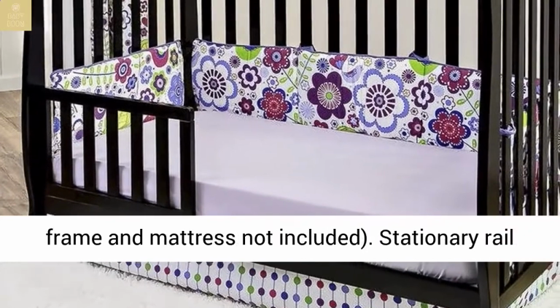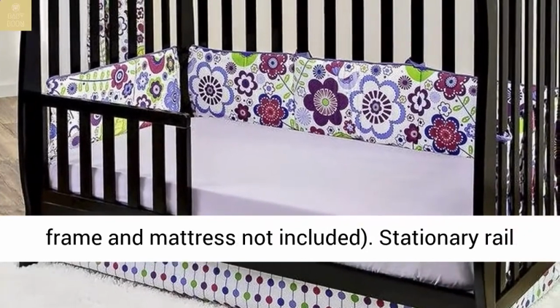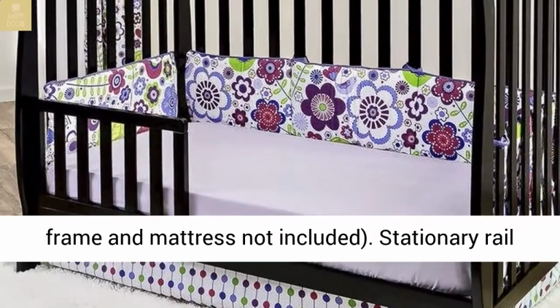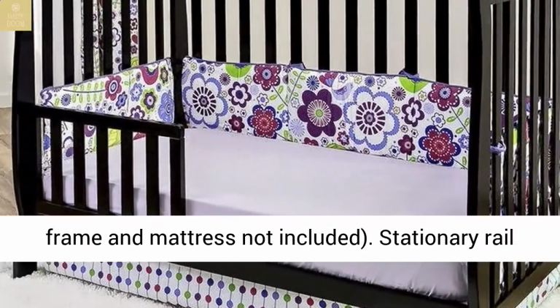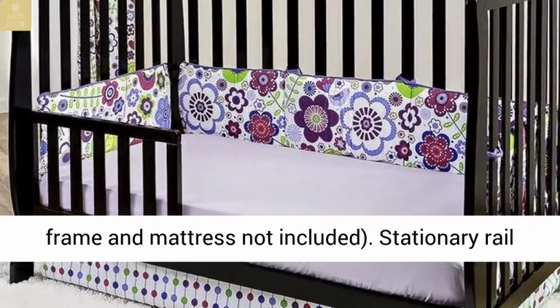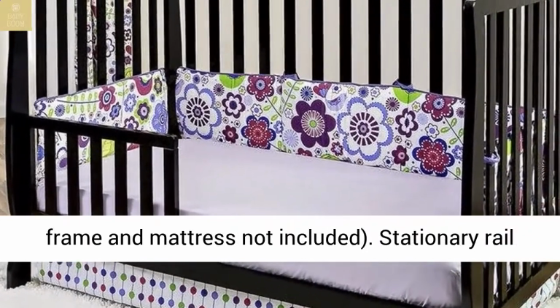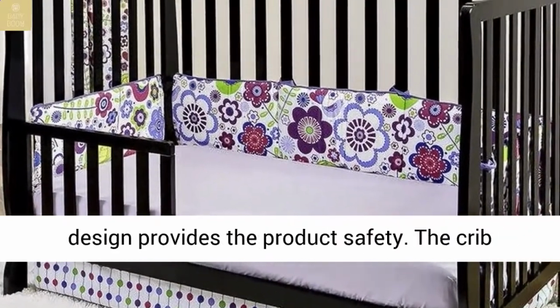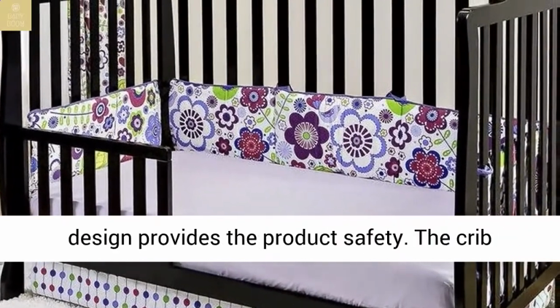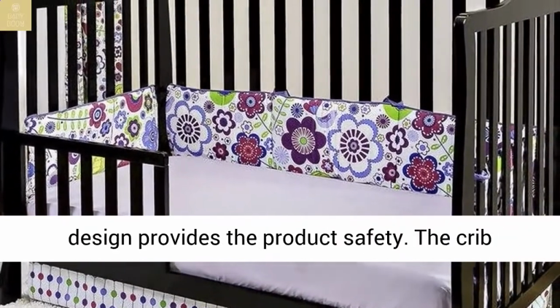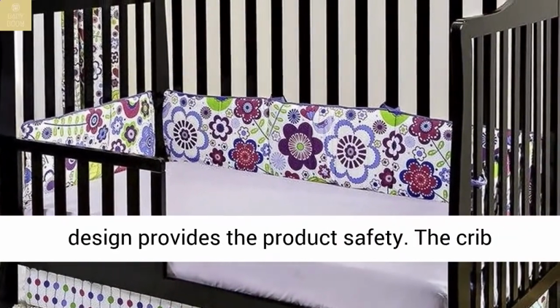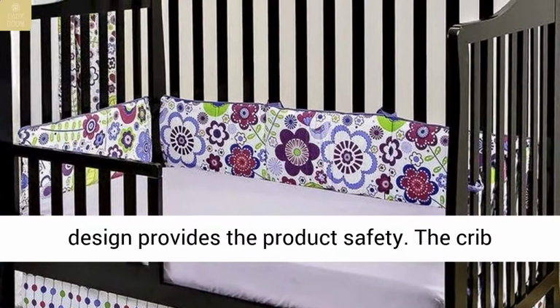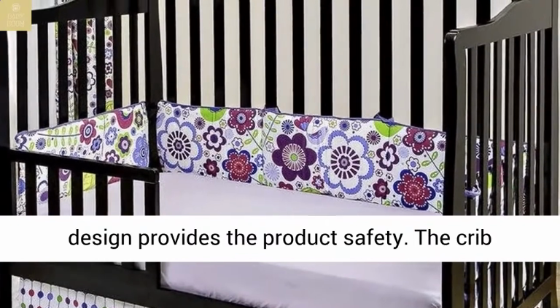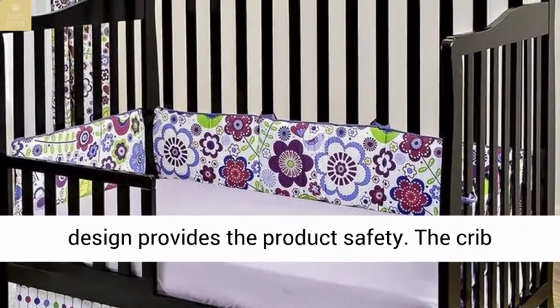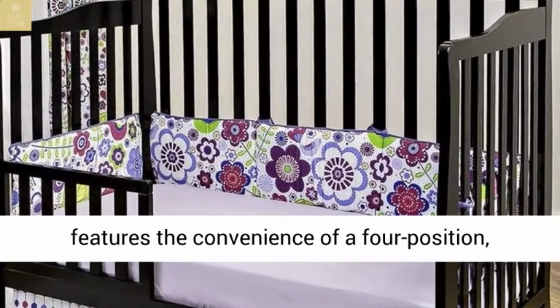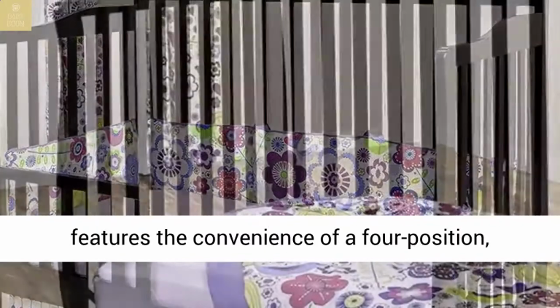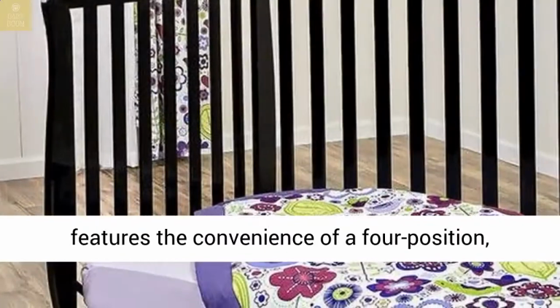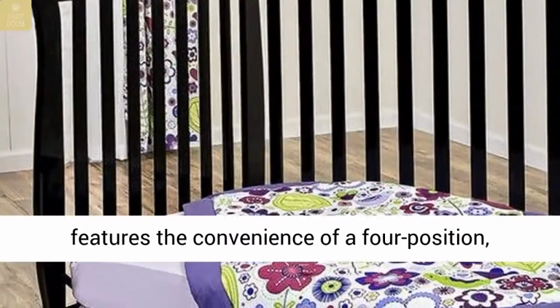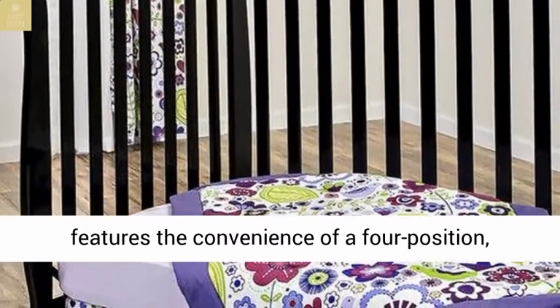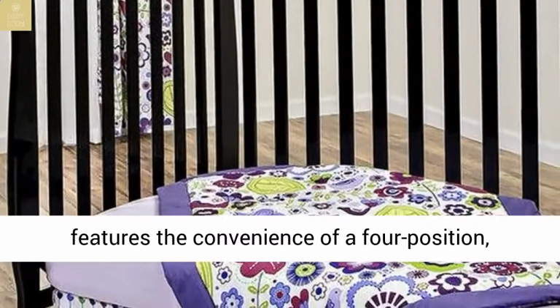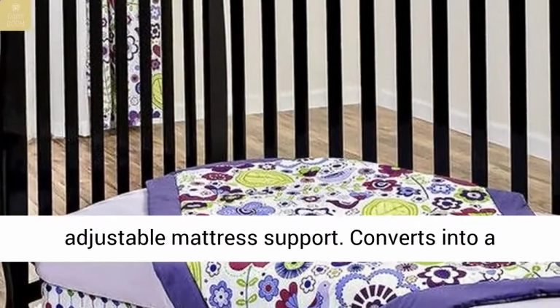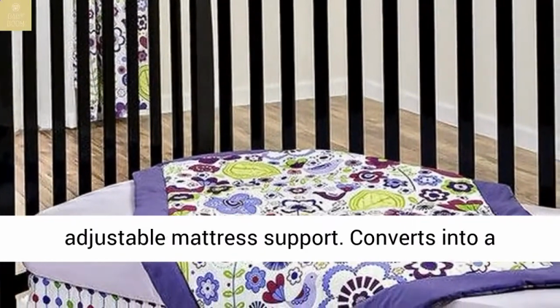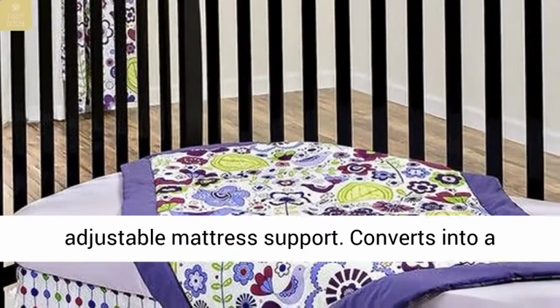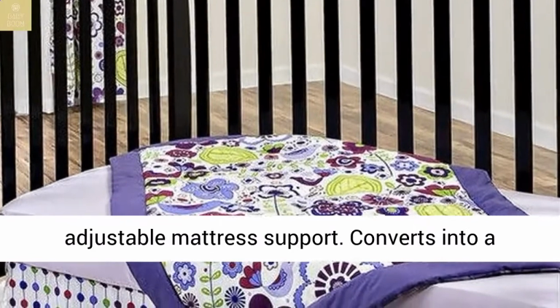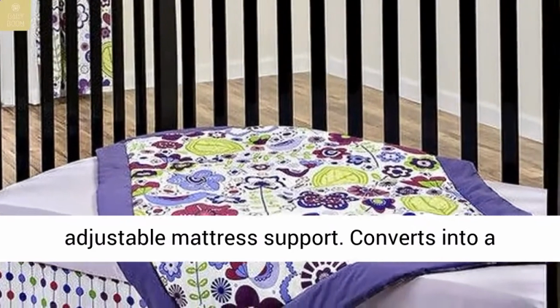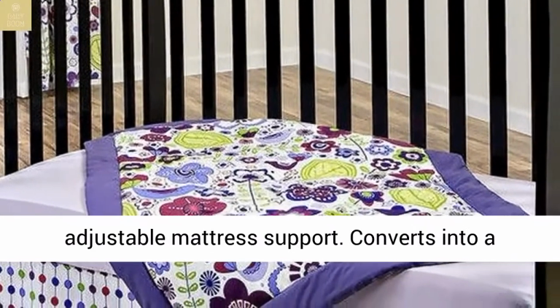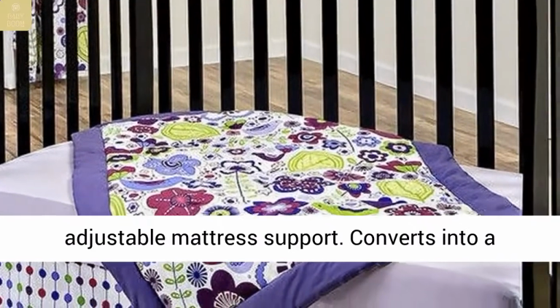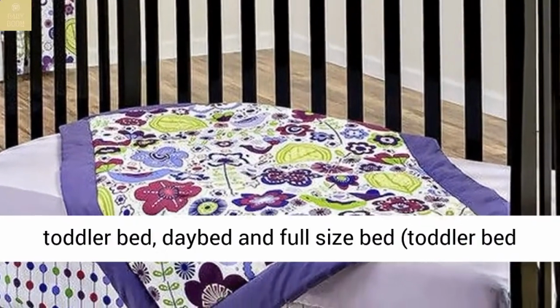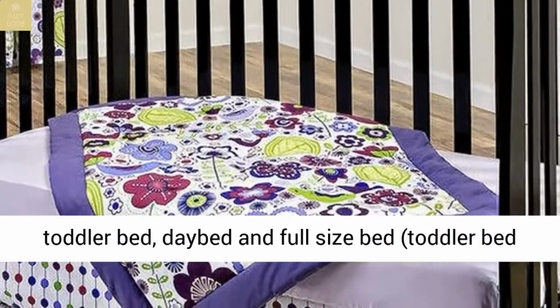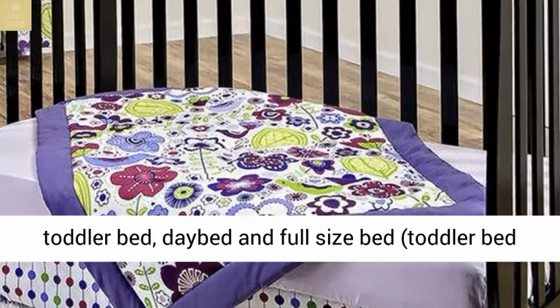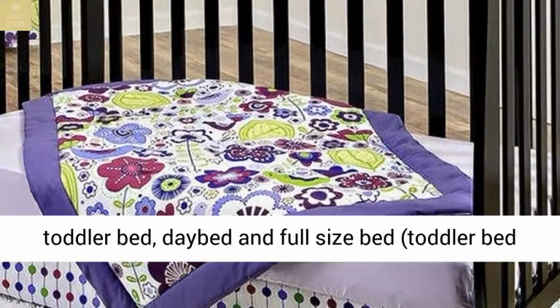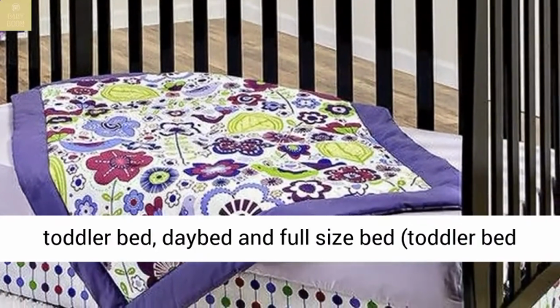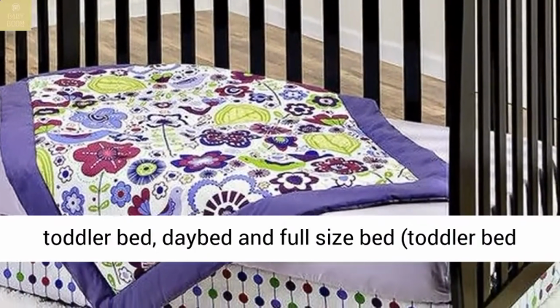Stationary rail design provides product safety. The crib features the convenience of a 4-position adjustable mattress support. Converts into a toddler bed, day bed, and full-size bed; toddler bed rails and full-size bed frame not included.